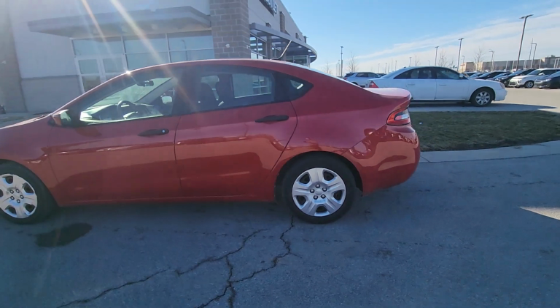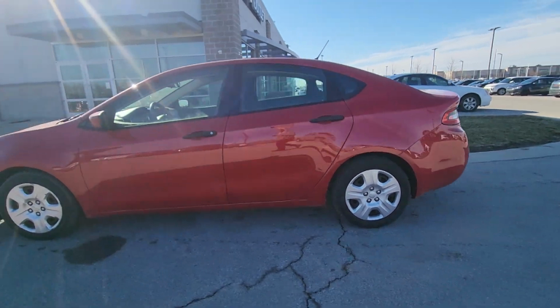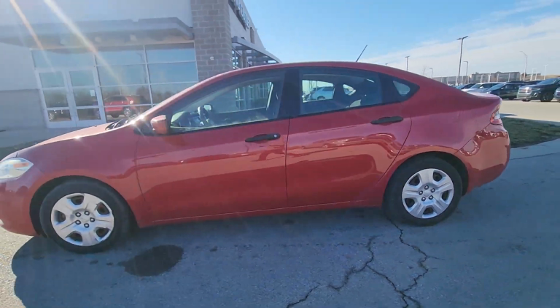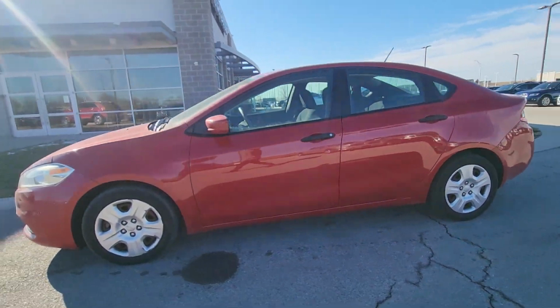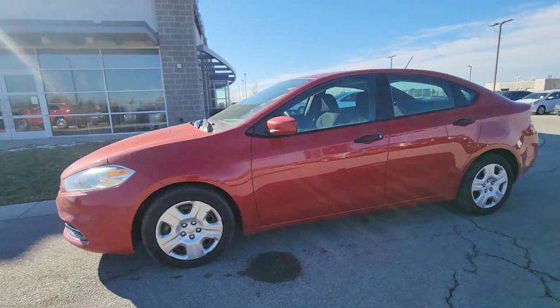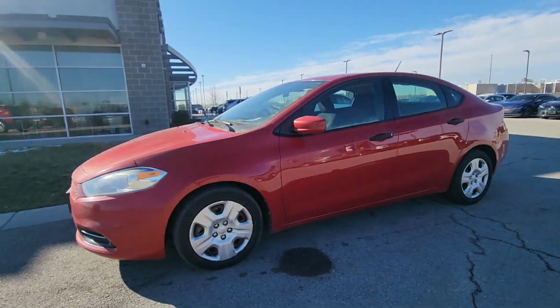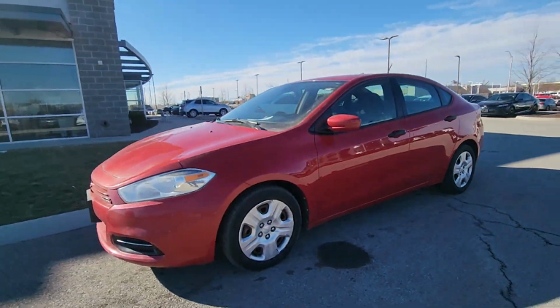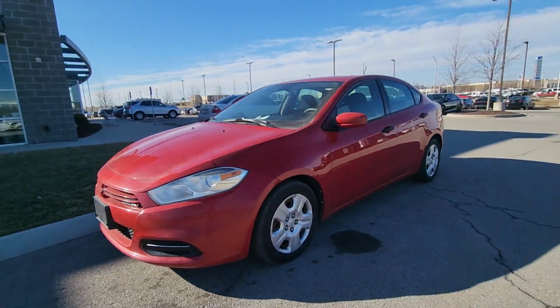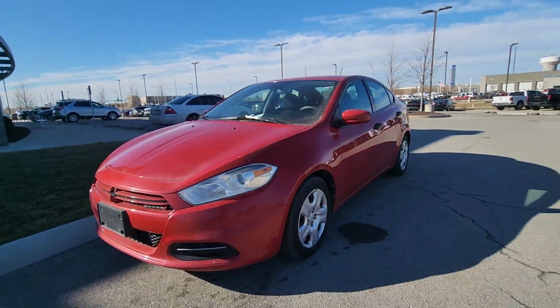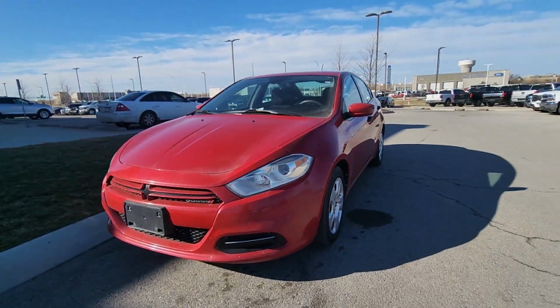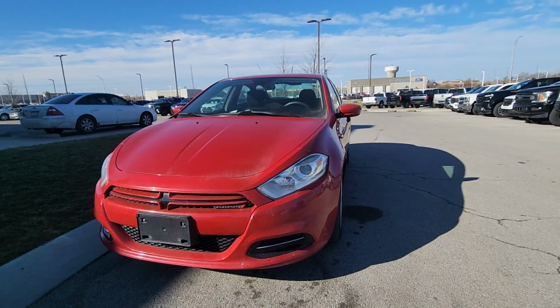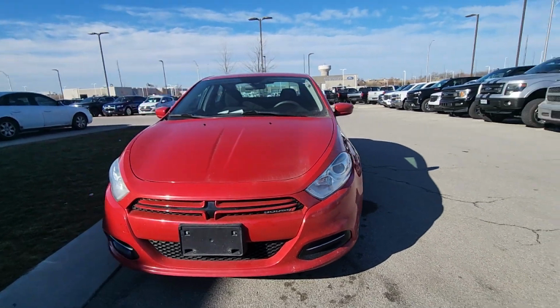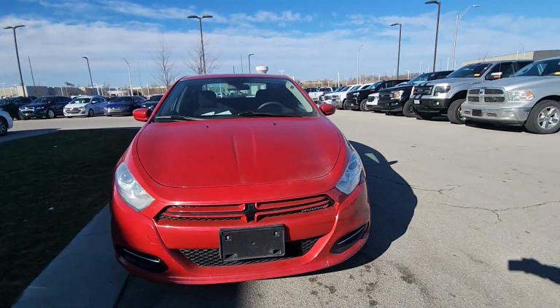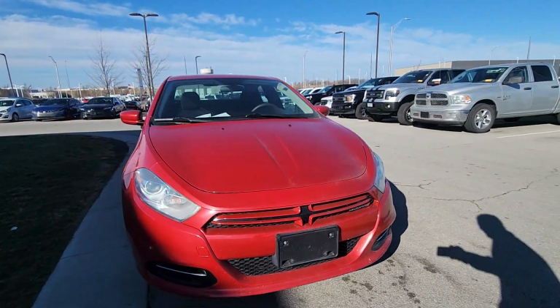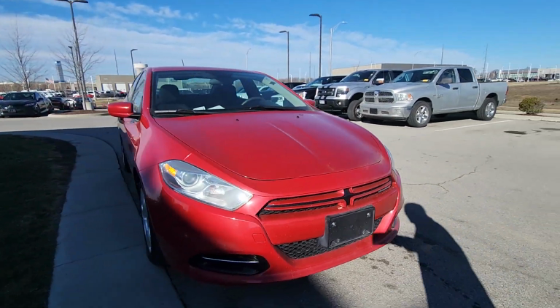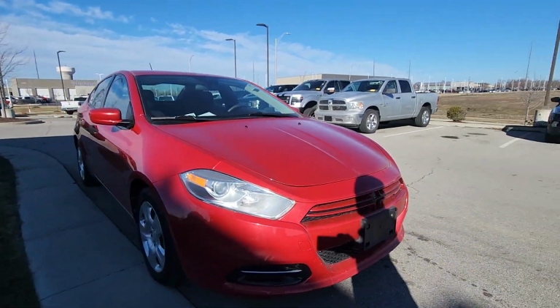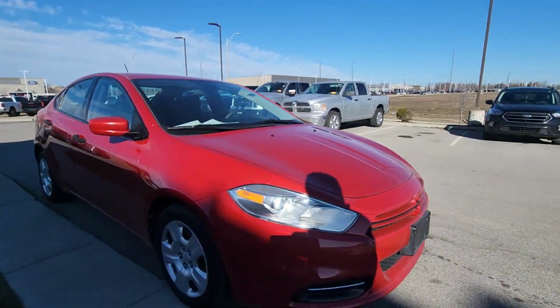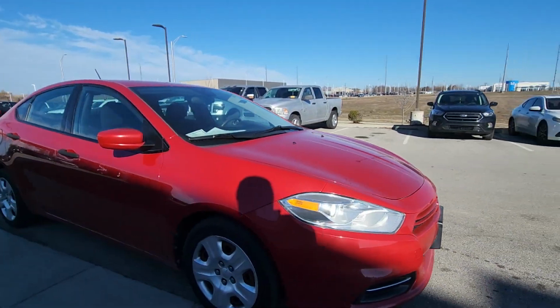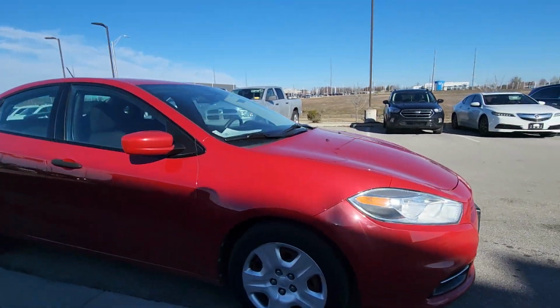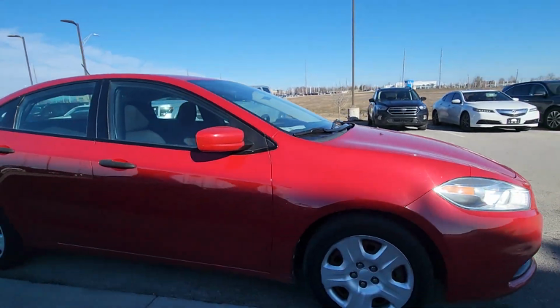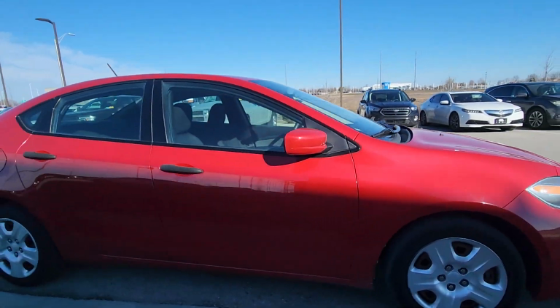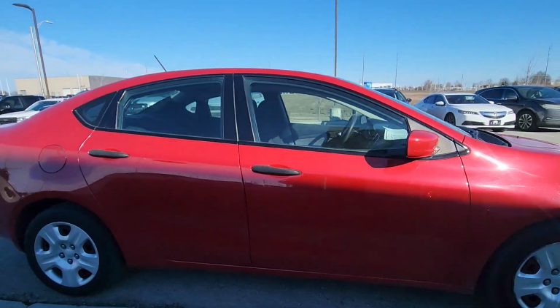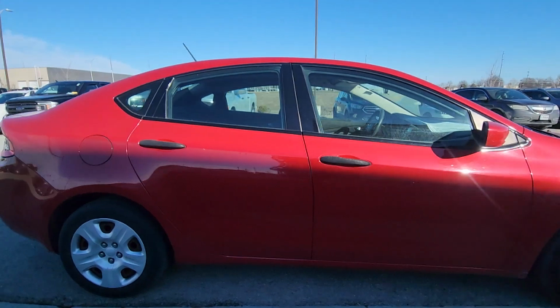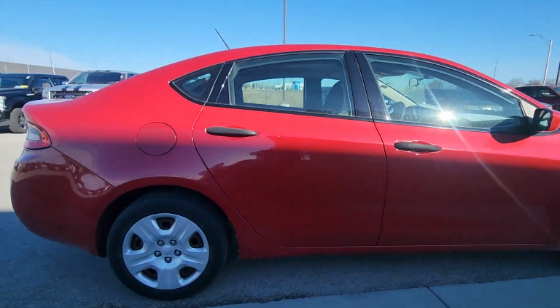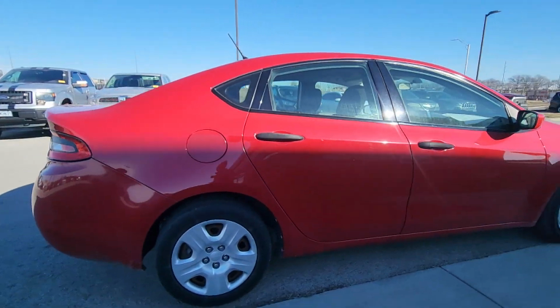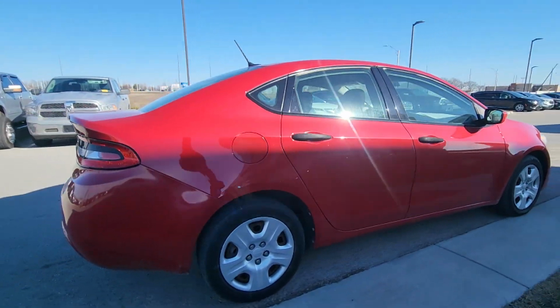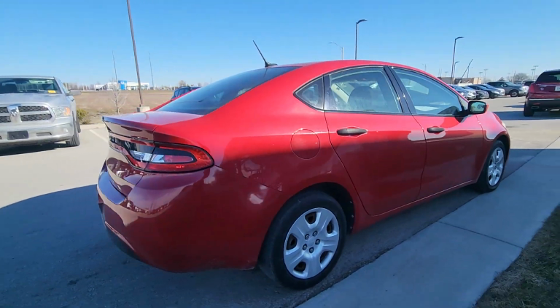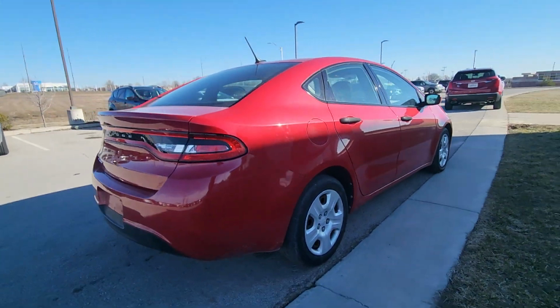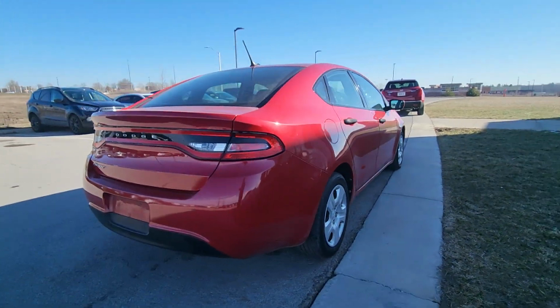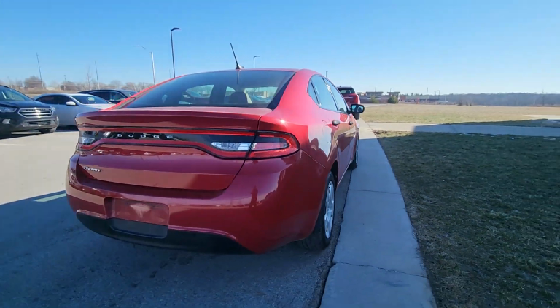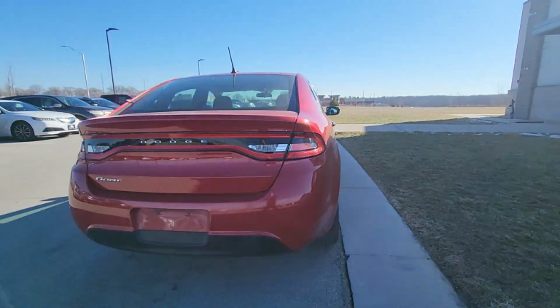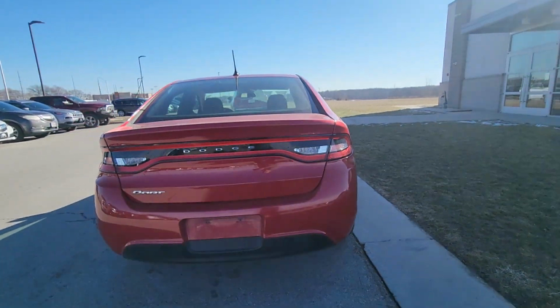Alrighty Linda, this is Brian over at Premier Auto Outlet. This here is the 2013 Dodge Dart that you plan on purchasing. You can see it's got this beautiful red color, no scratches in the paint, no dents in the body, nothing like that. It really is in fantastic shape.